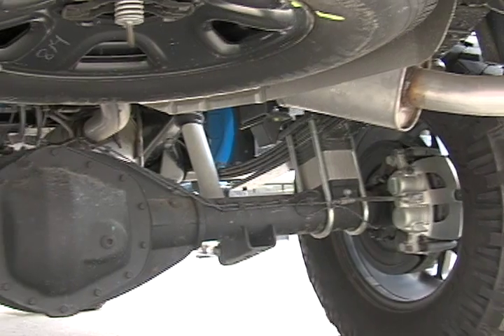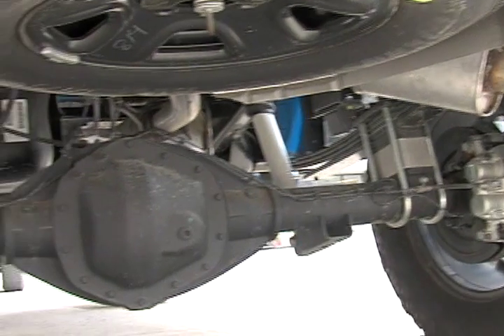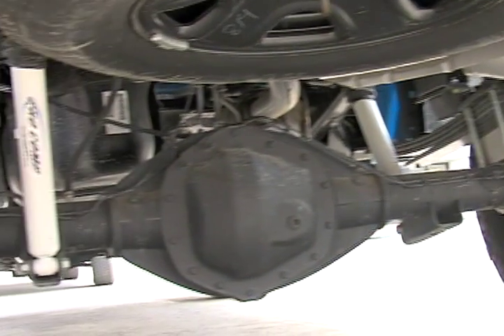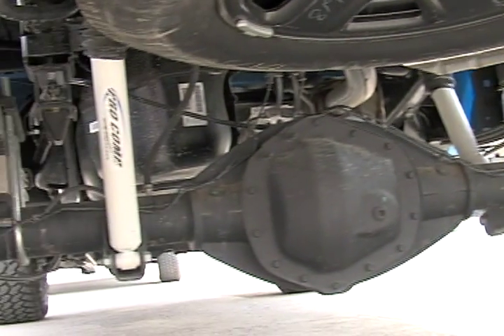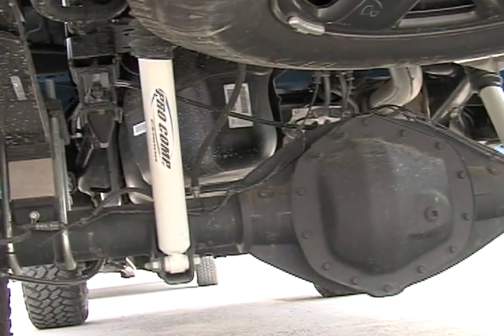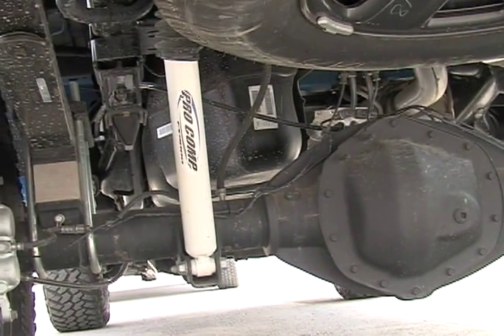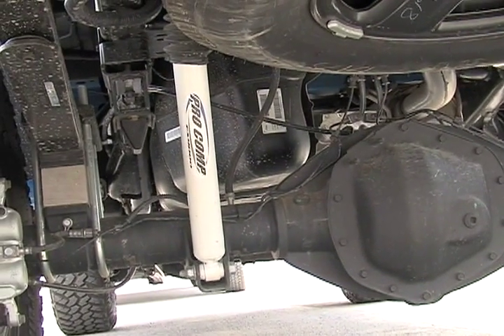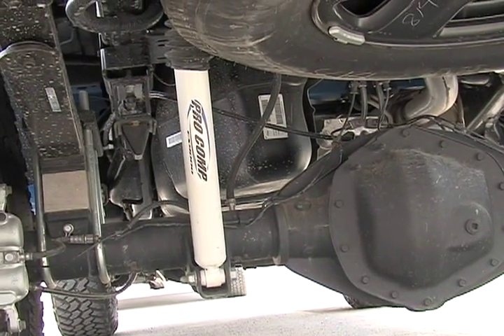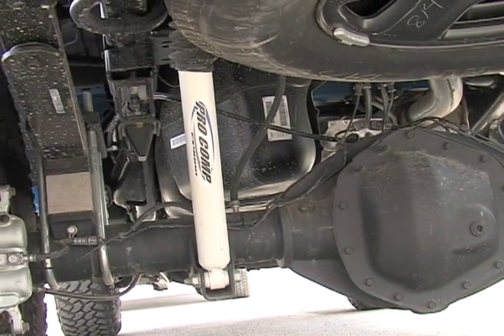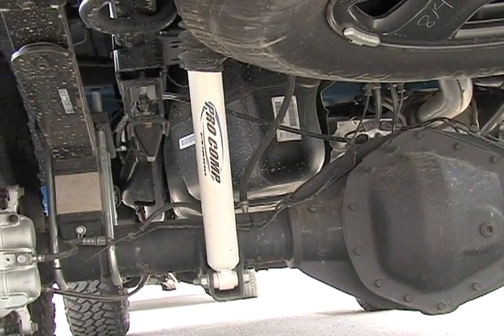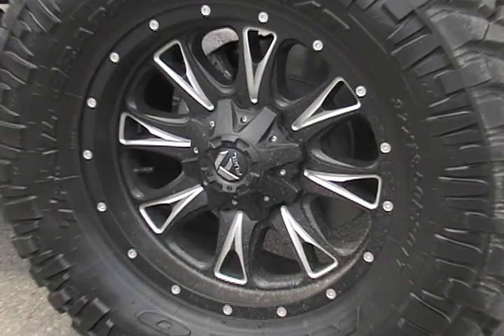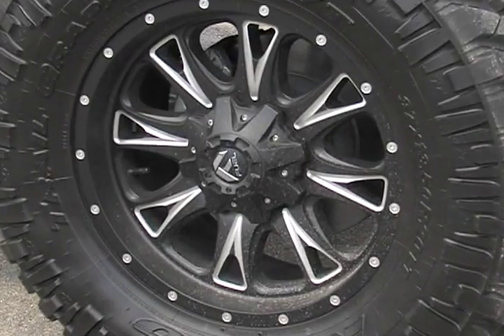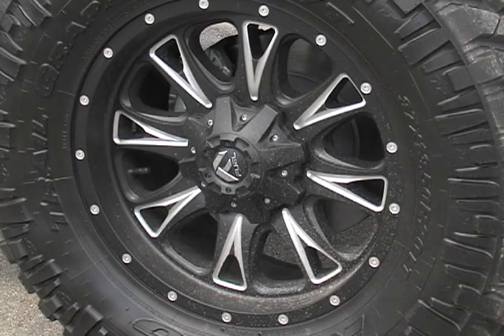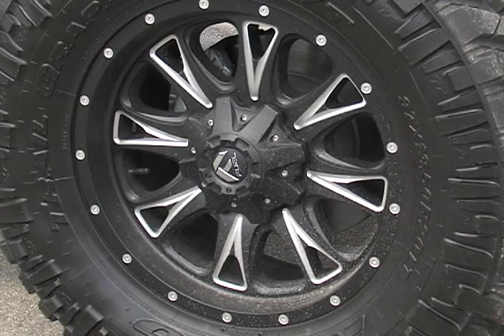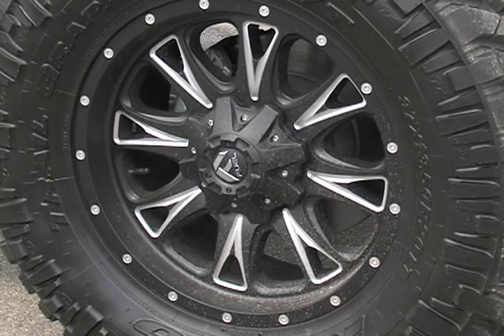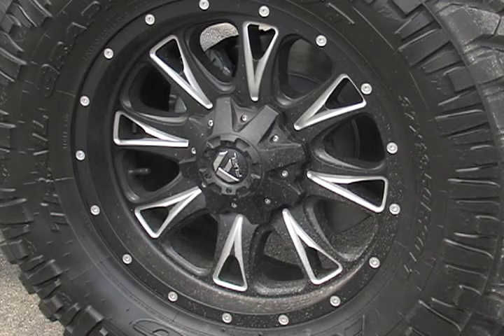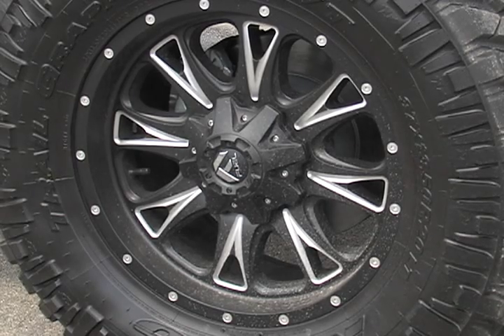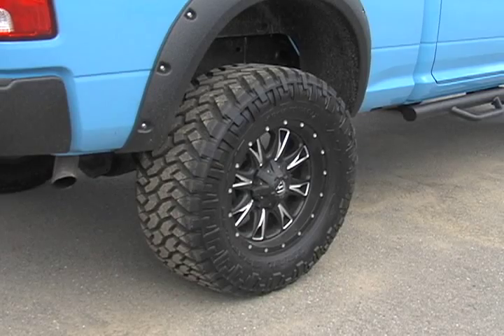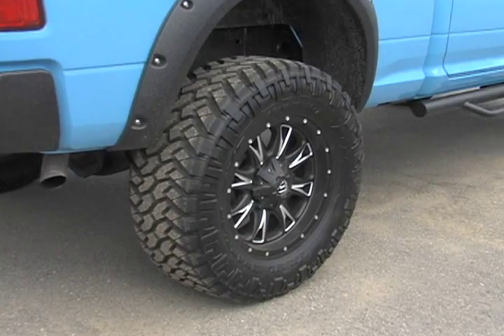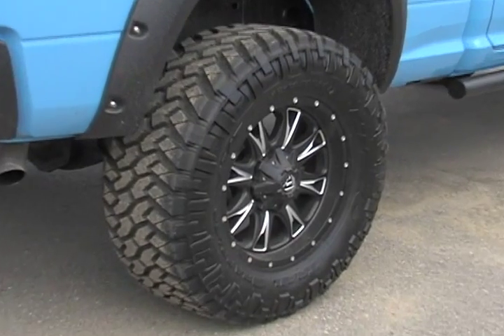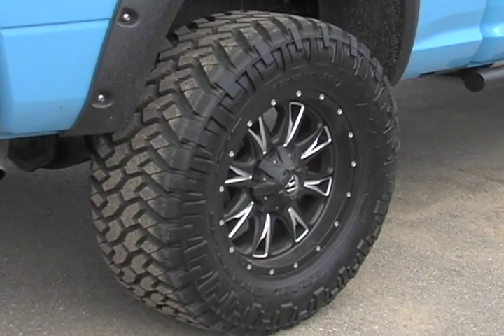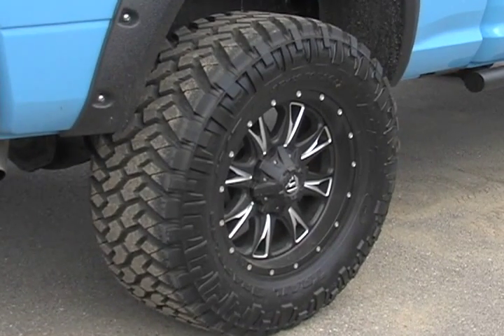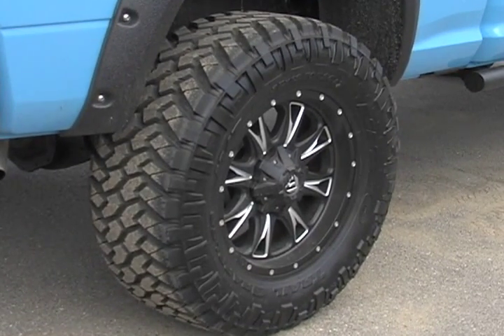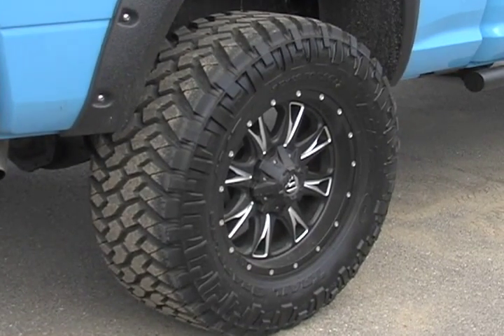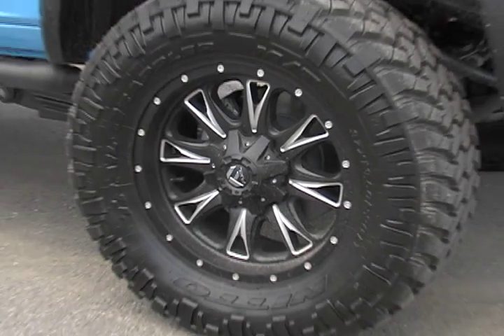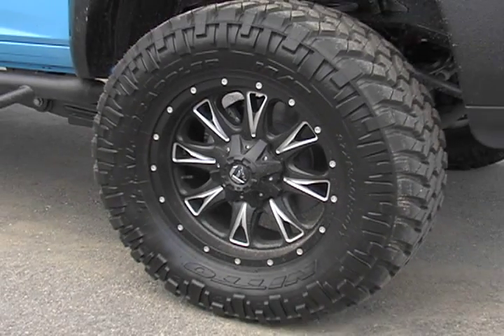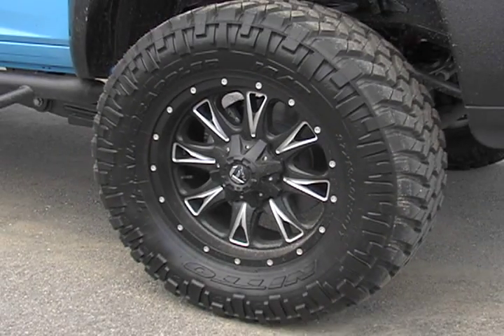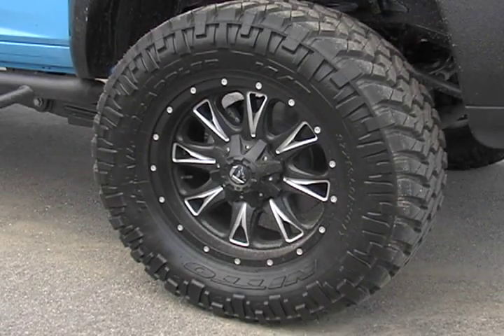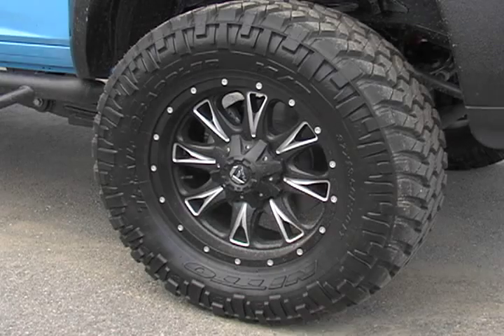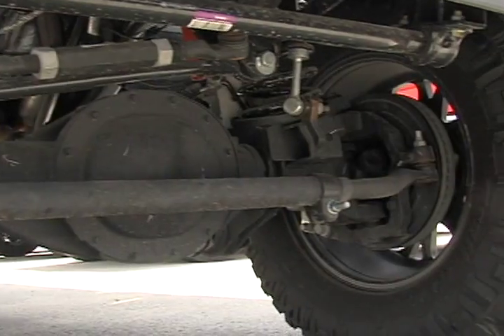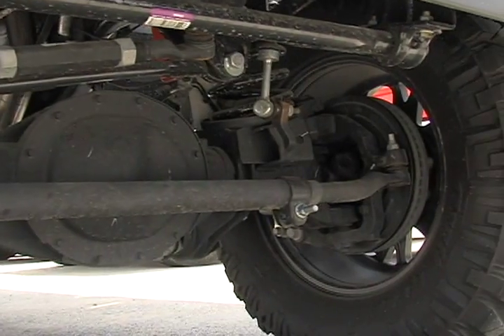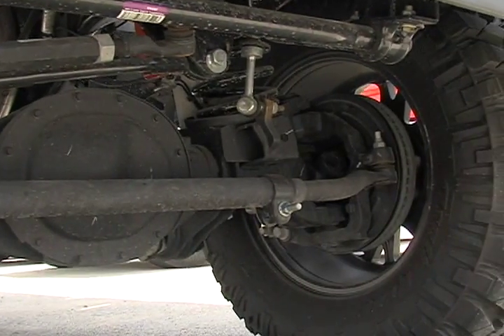Making it stand tall is the High Runner 6-inch lift kit with Pro-Comp gas shocks, 20-inch Fuel Throttle black milled rims, and 35-inch NITO Trail MT tires with computer mount and balance and four-wheel alignment.